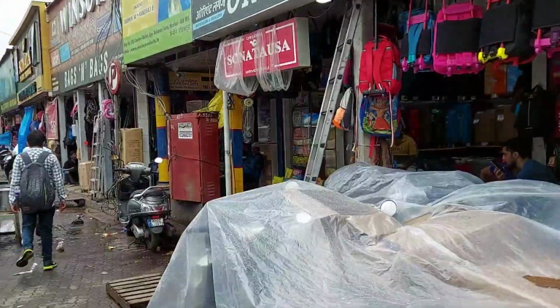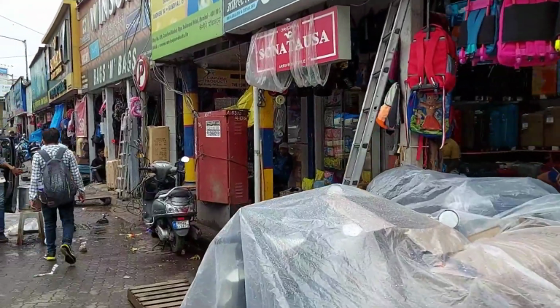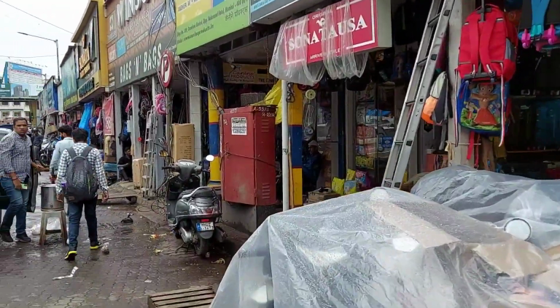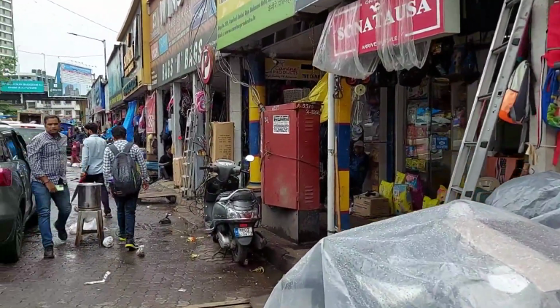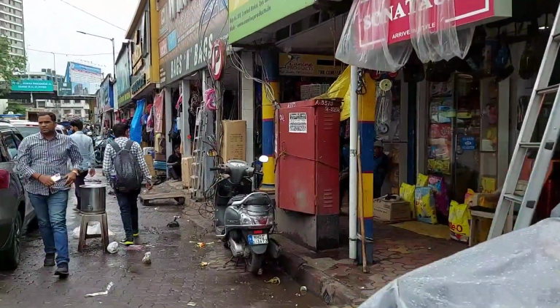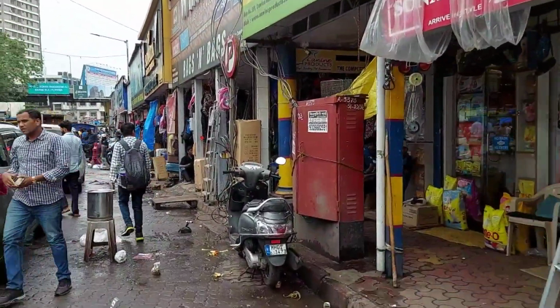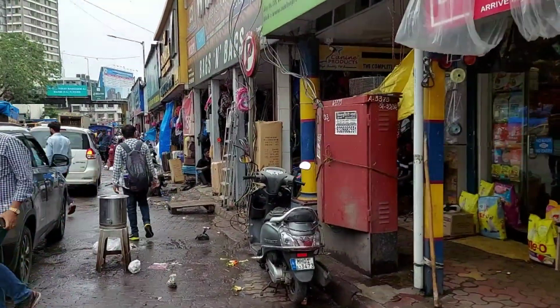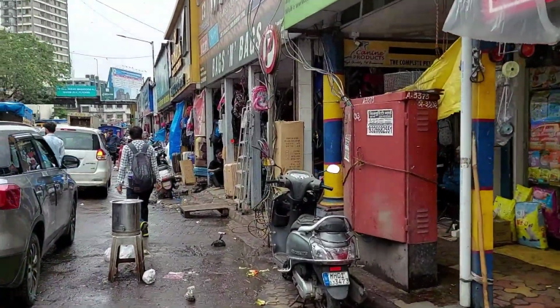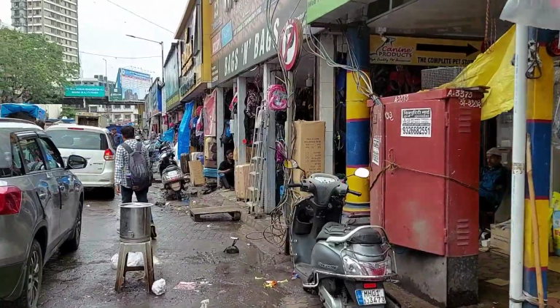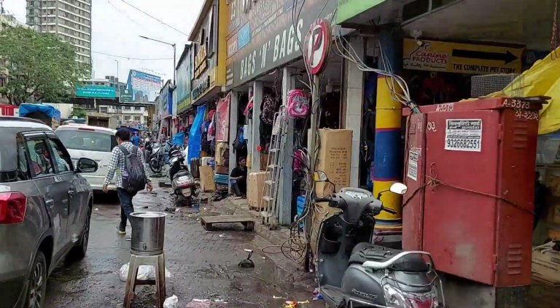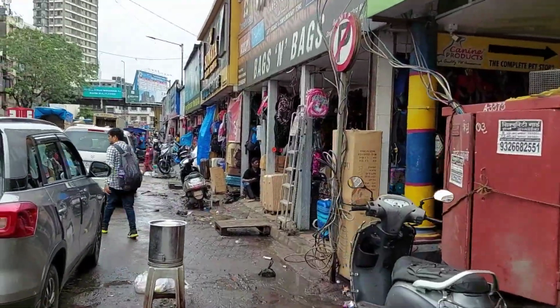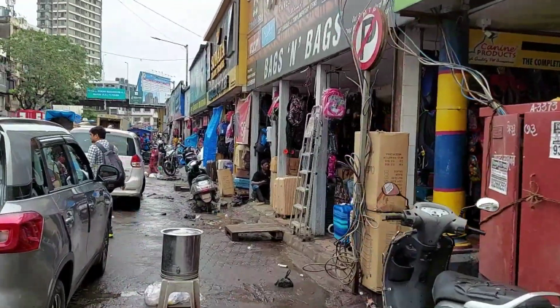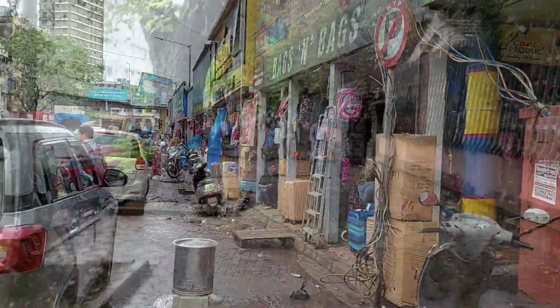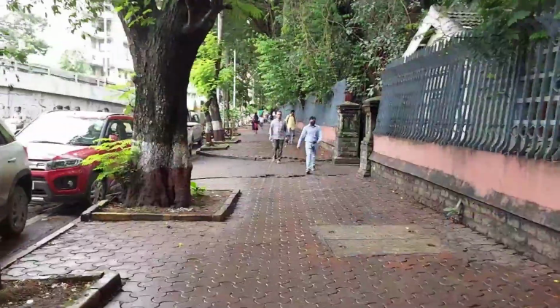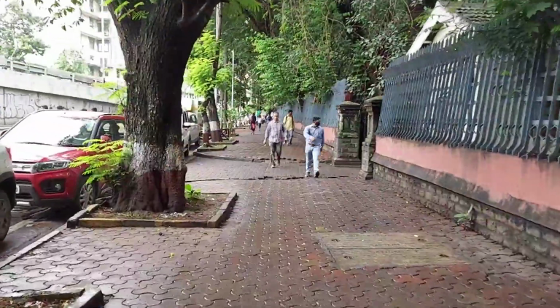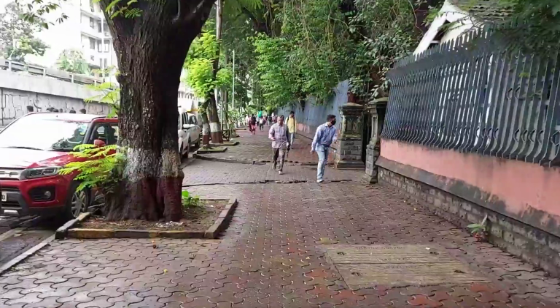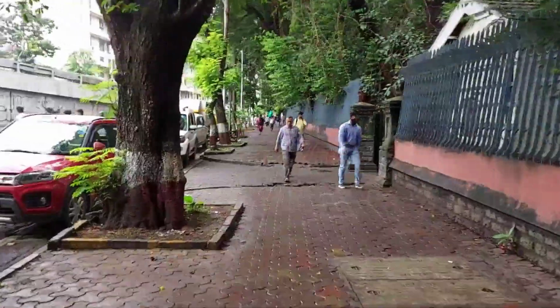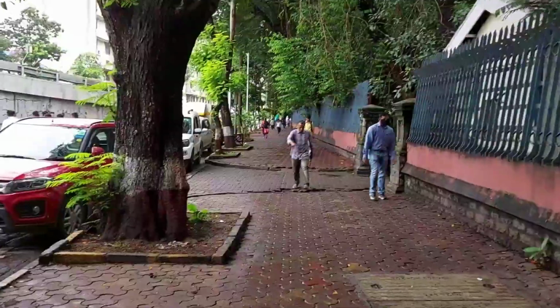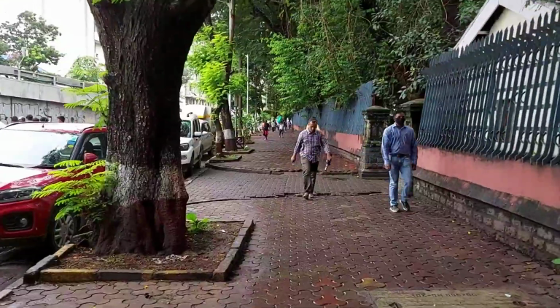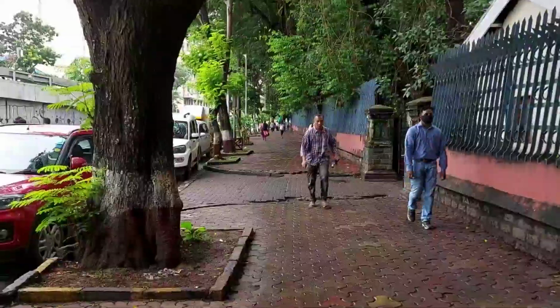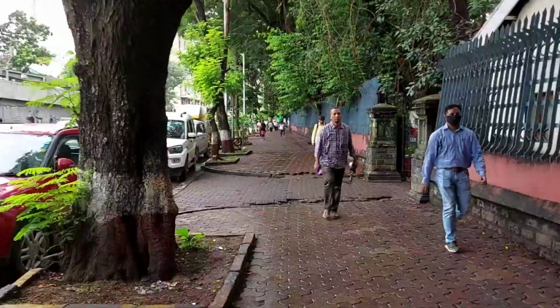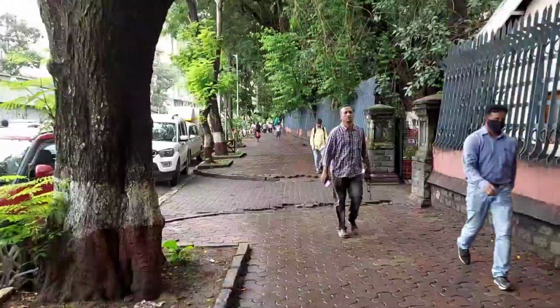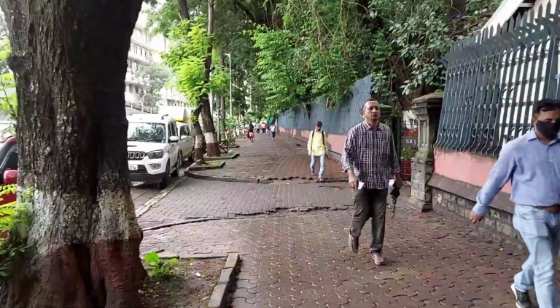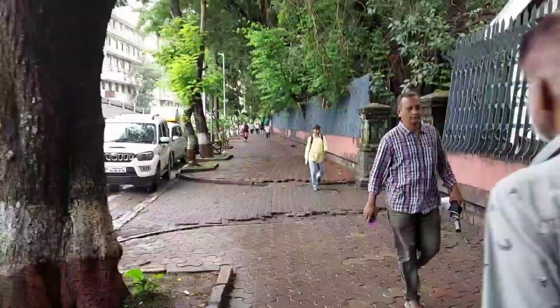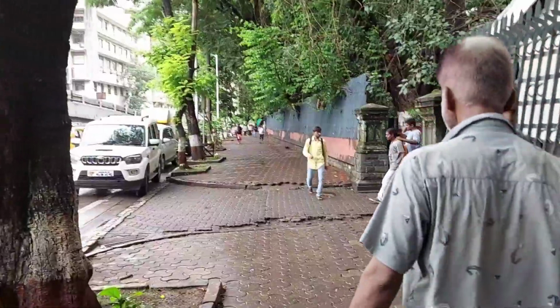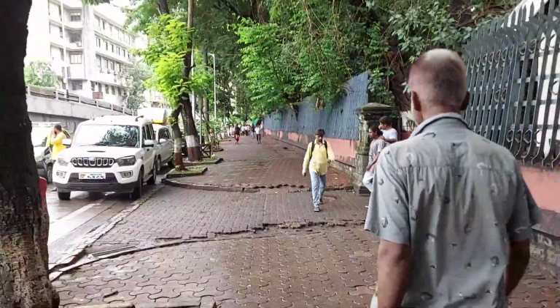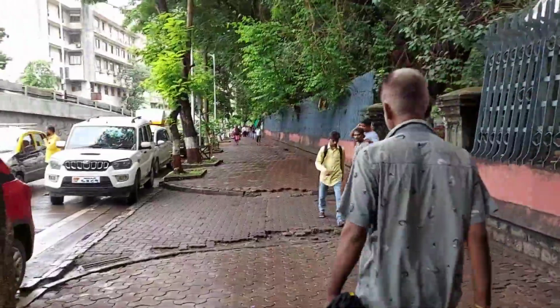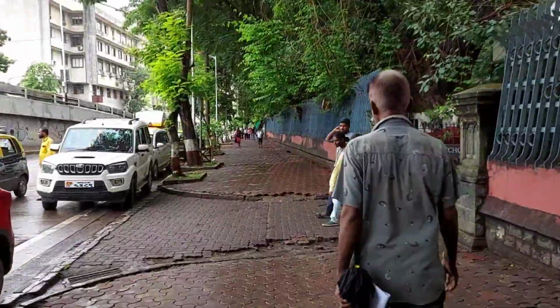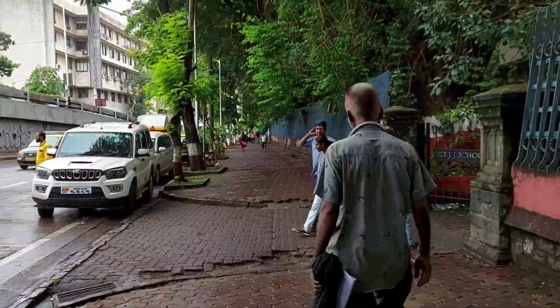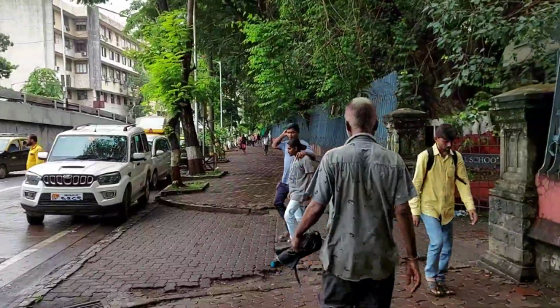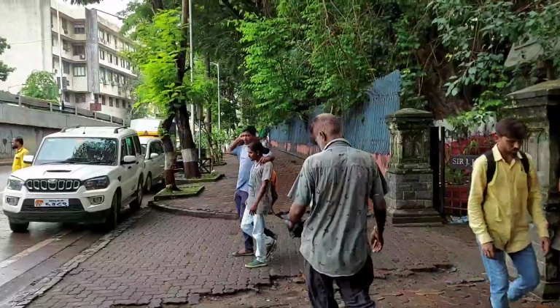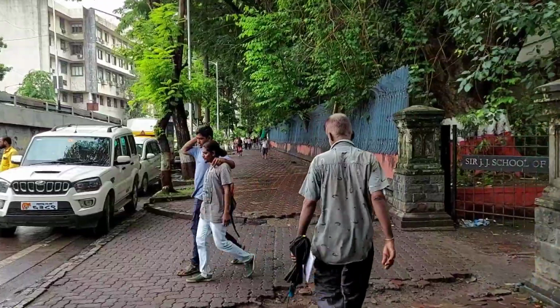Here you'll find a lot of umbrellas and bags. So I have now come outside the Crawford Market and I'm on my way back to CST station.